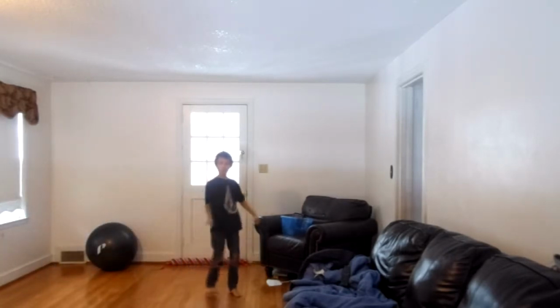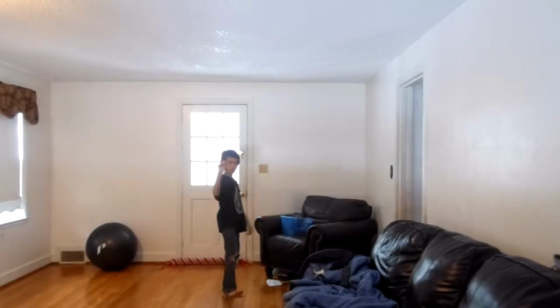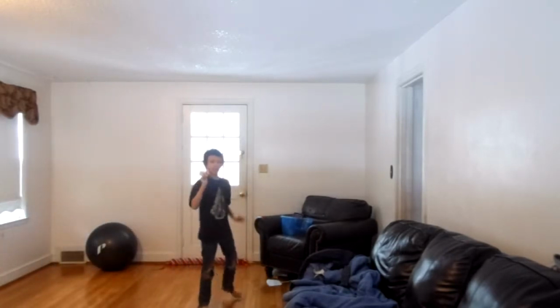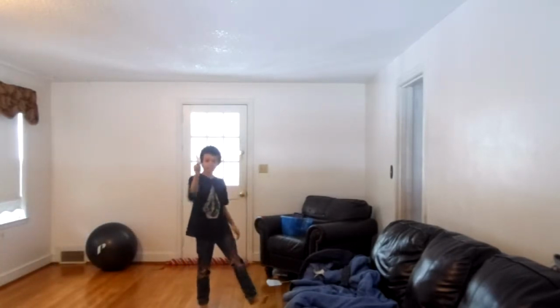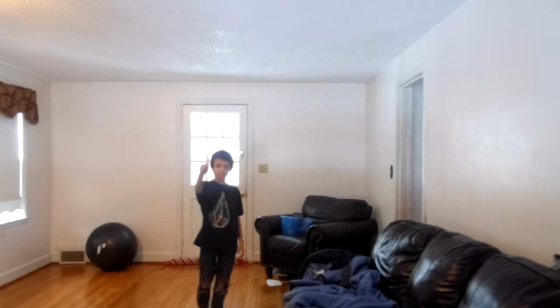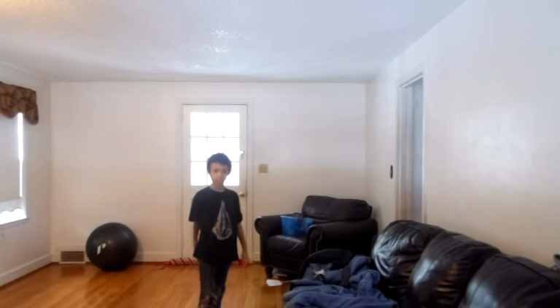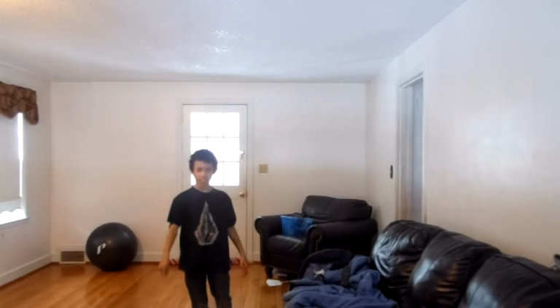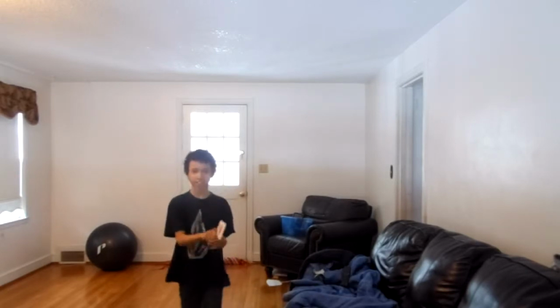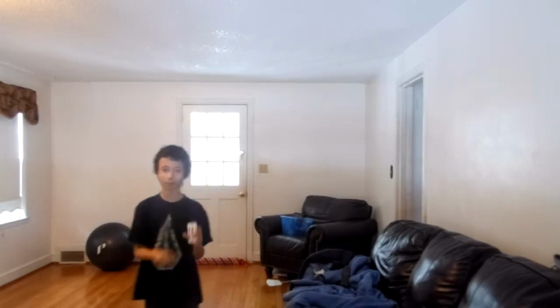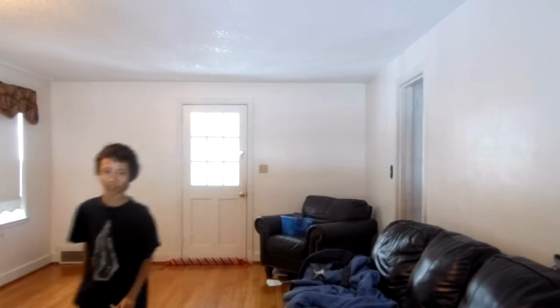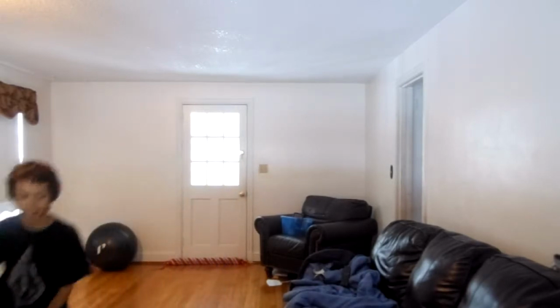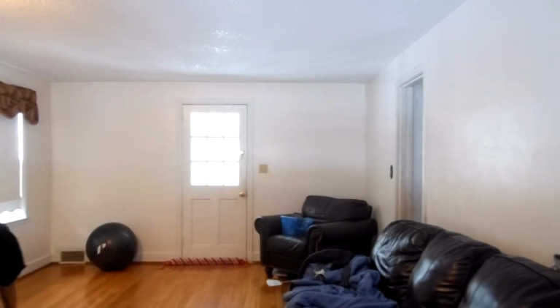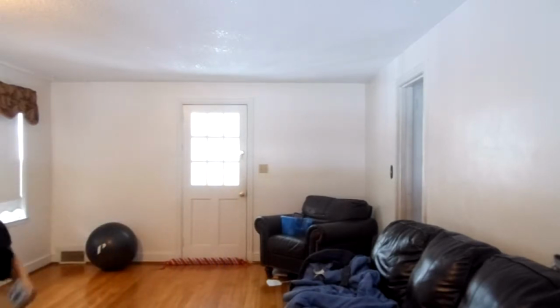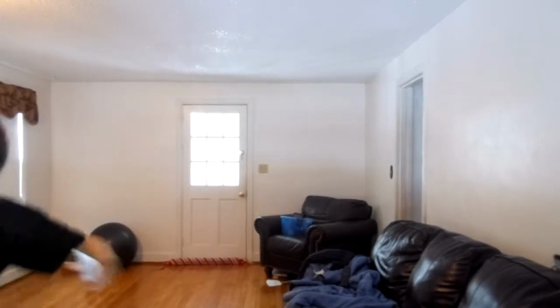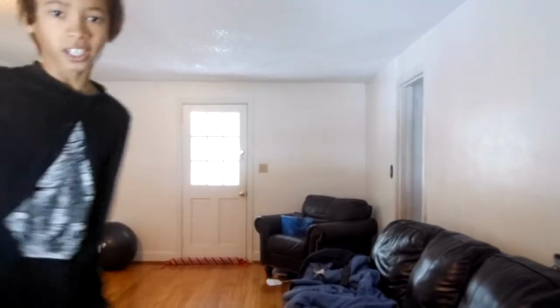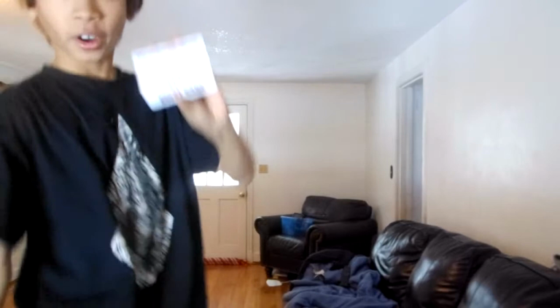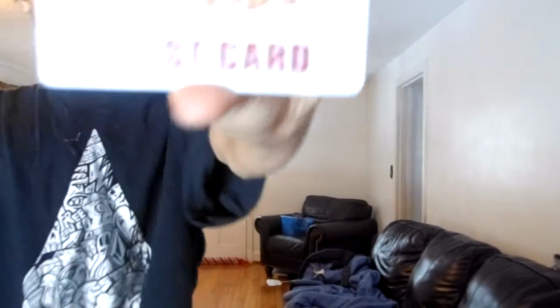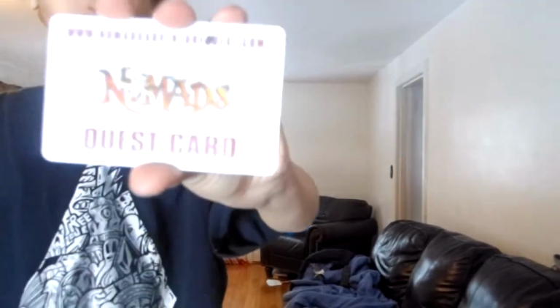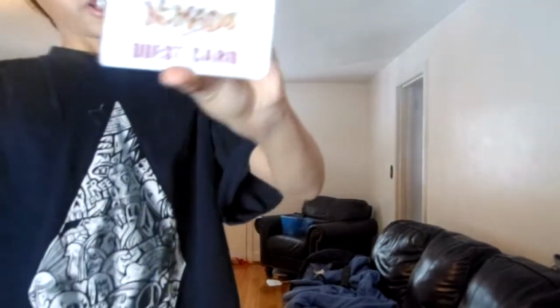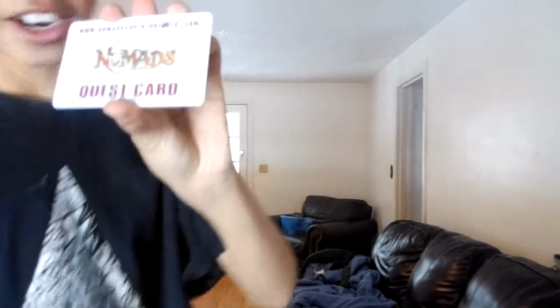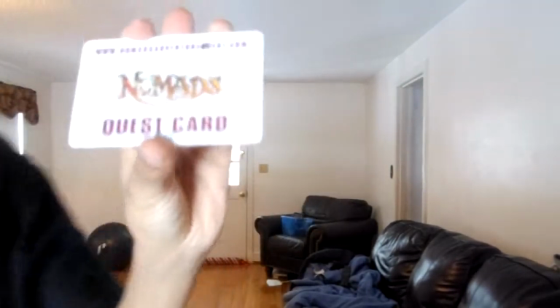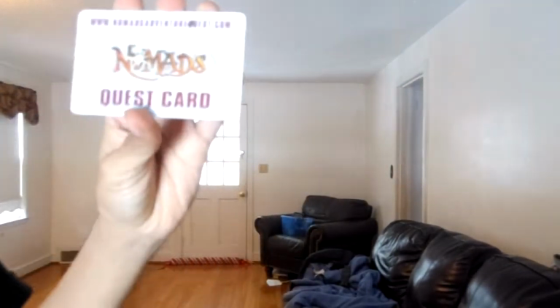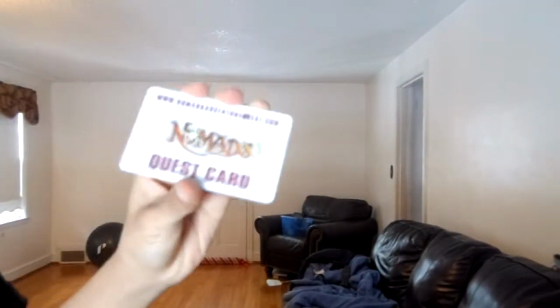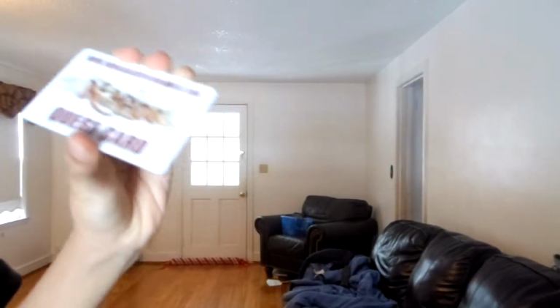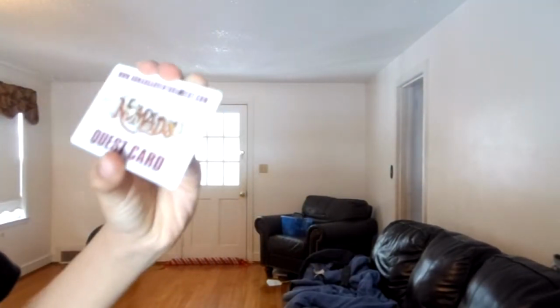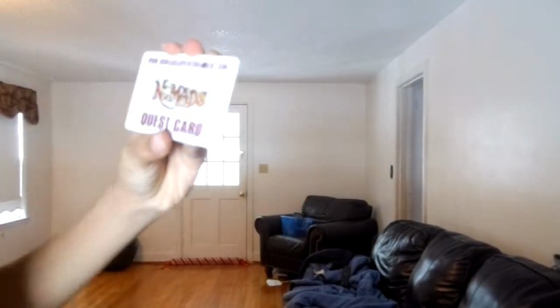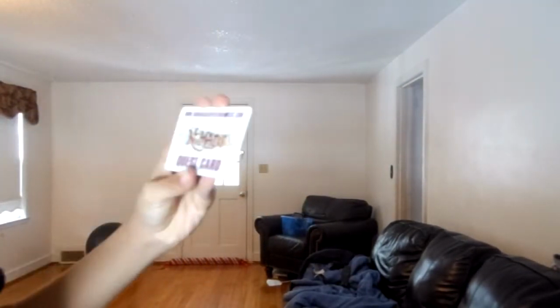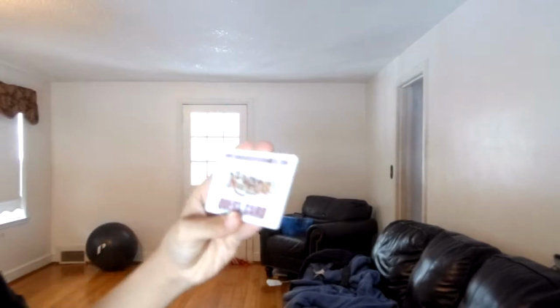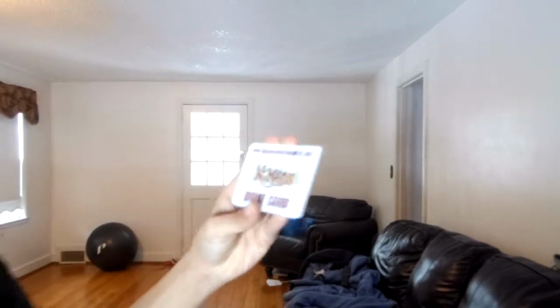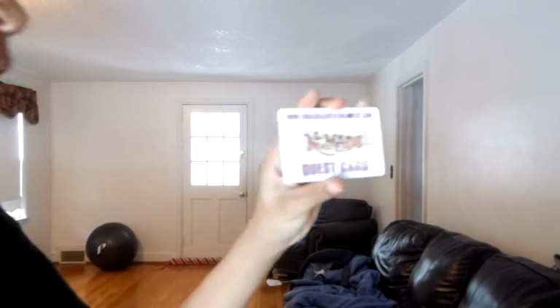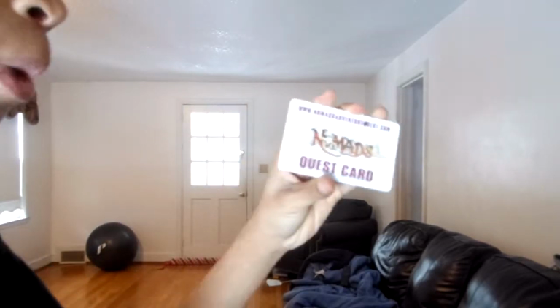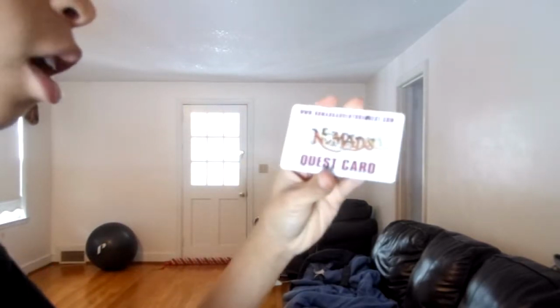How to be a ninja. Step 1: get your very own throwing card. You can get a credit card, a debit card, or something similar. I got a Nomads card.